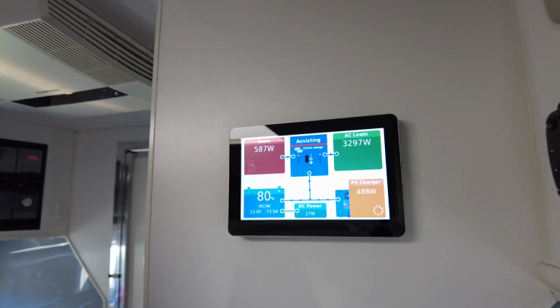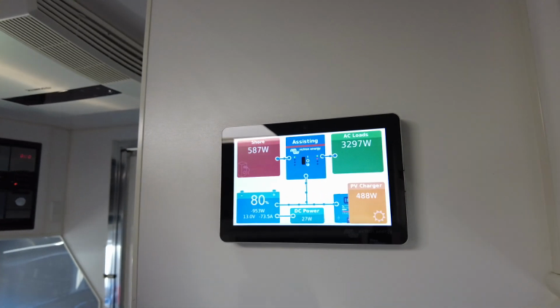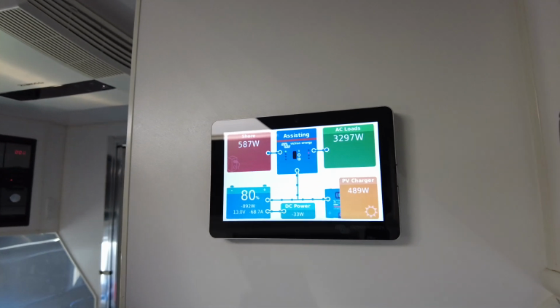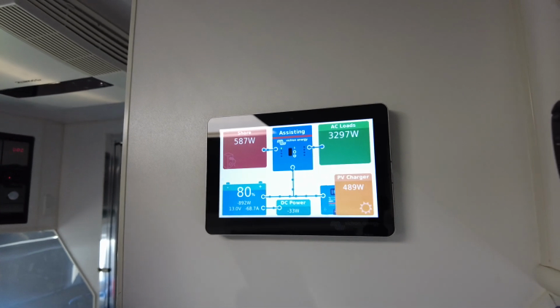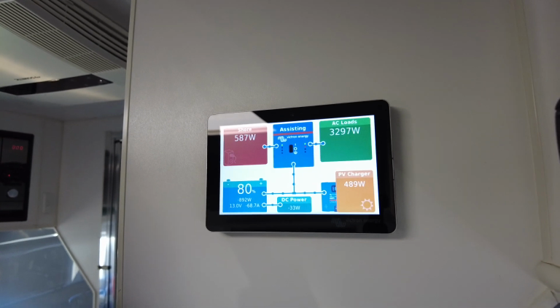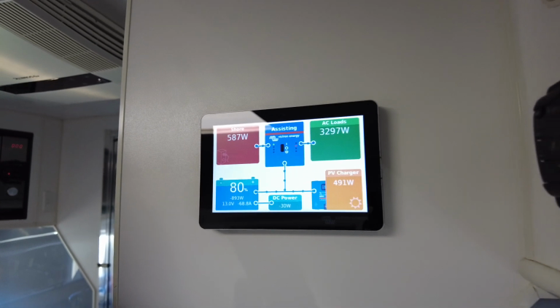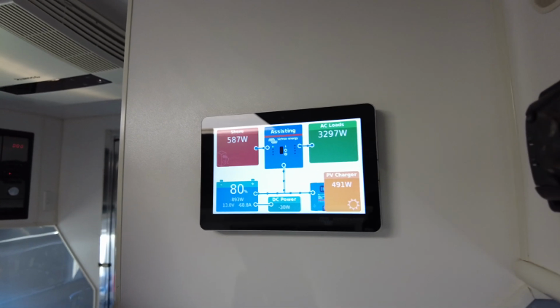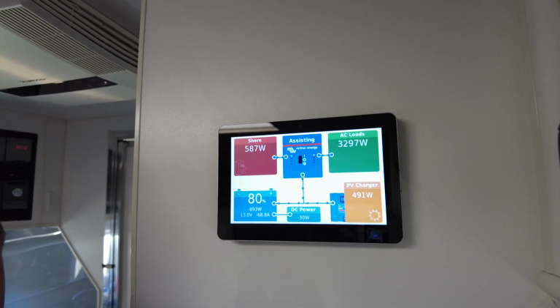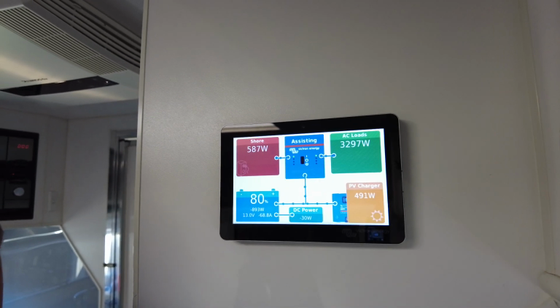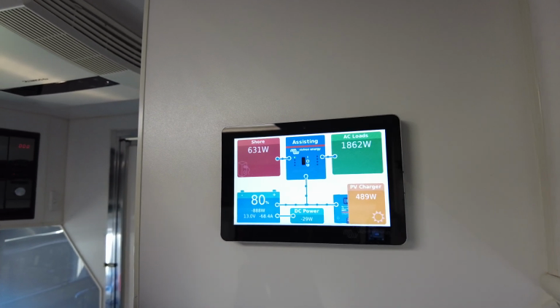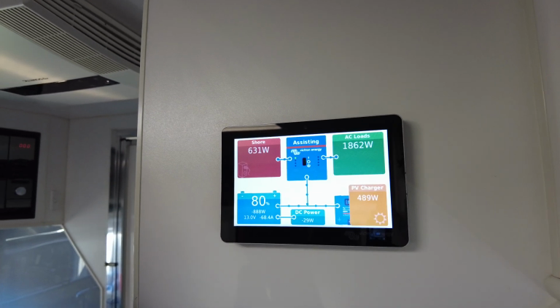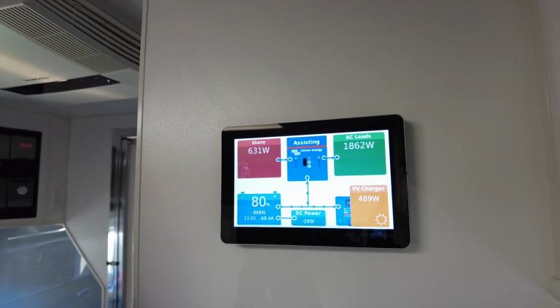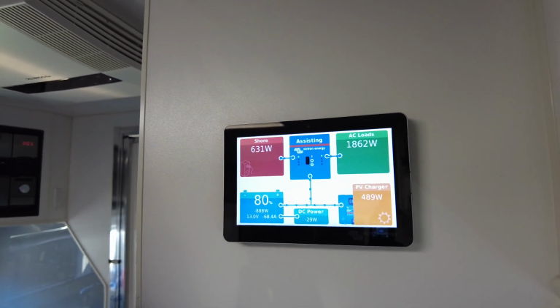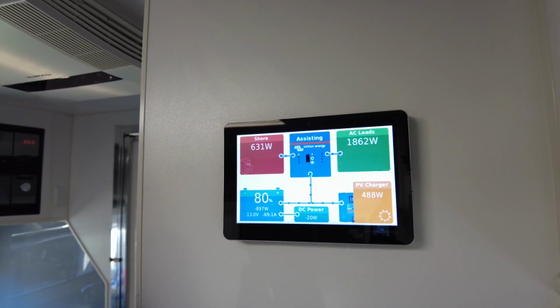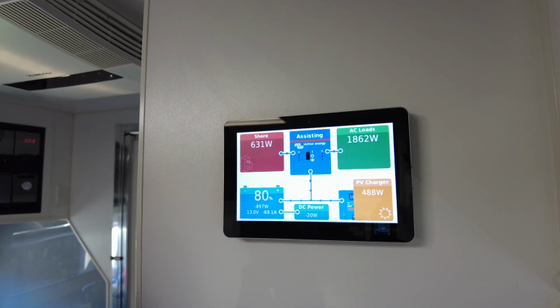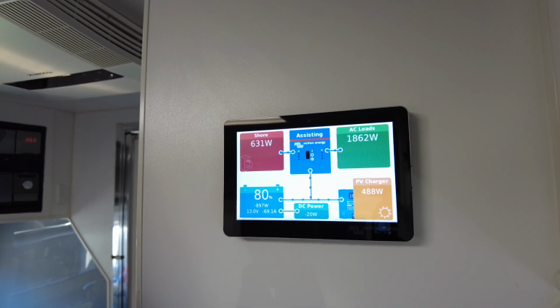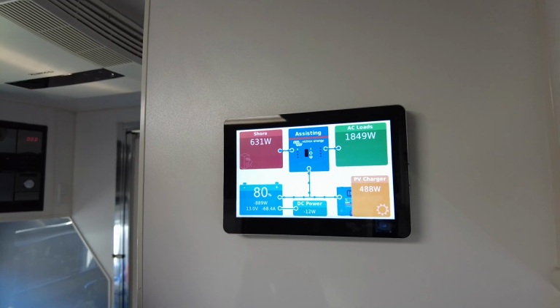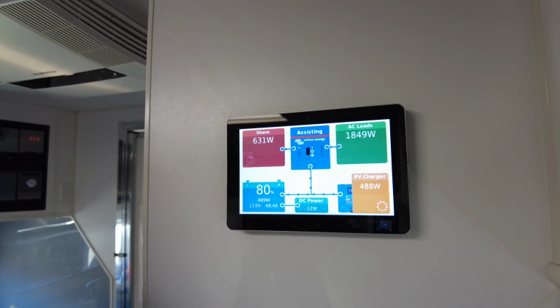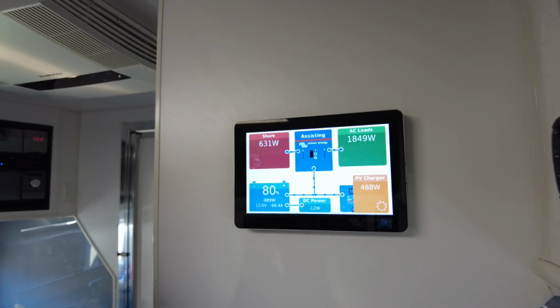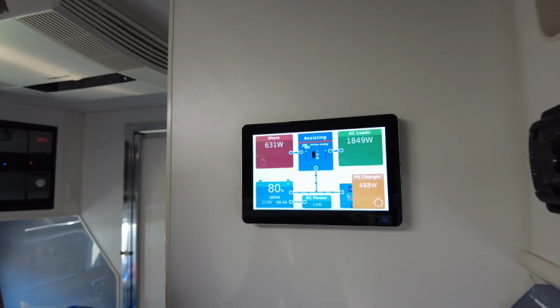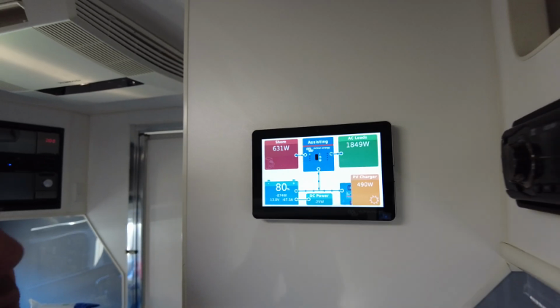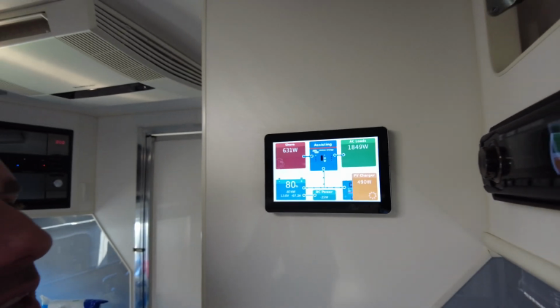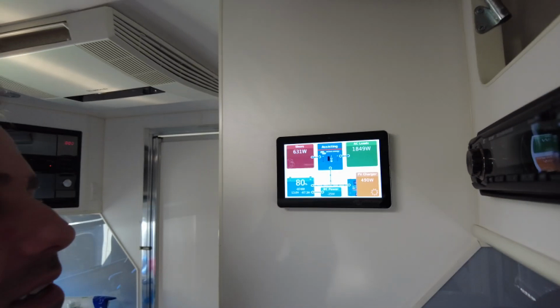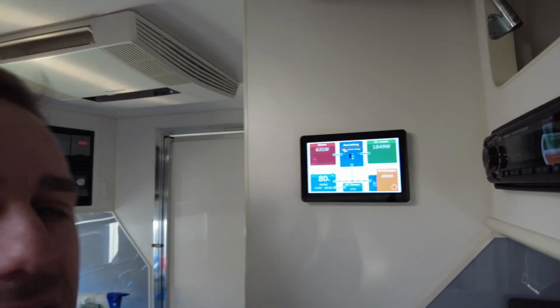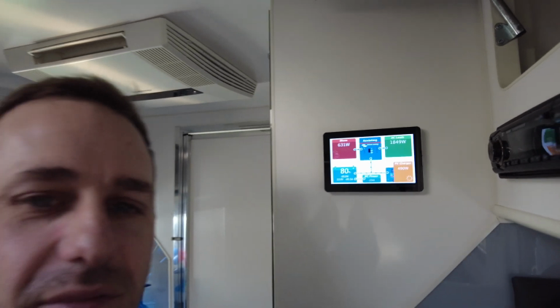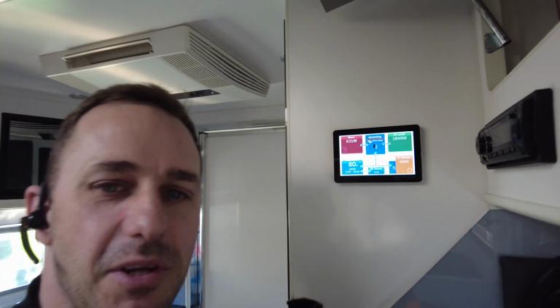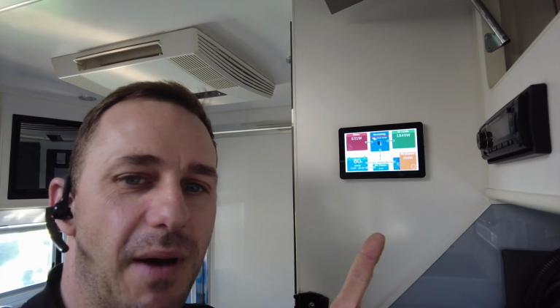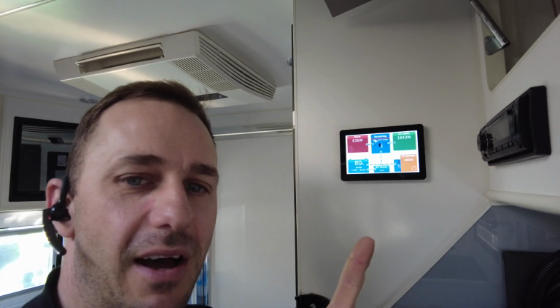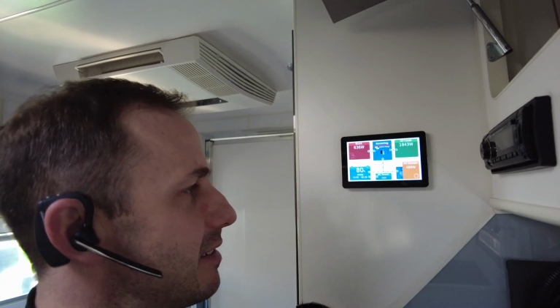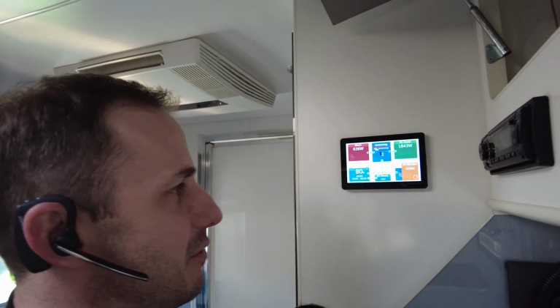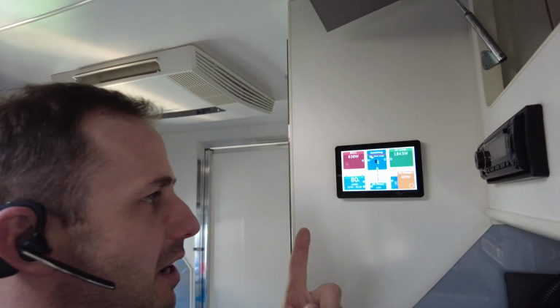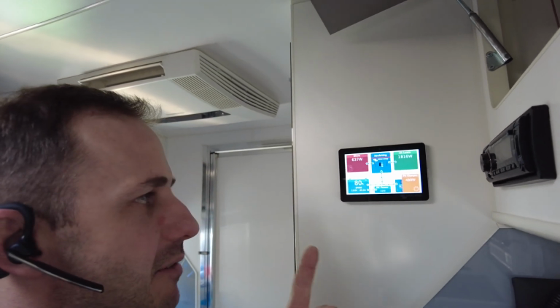Watch what happens when the load disappears. It's beautiful — very smart, very clever.